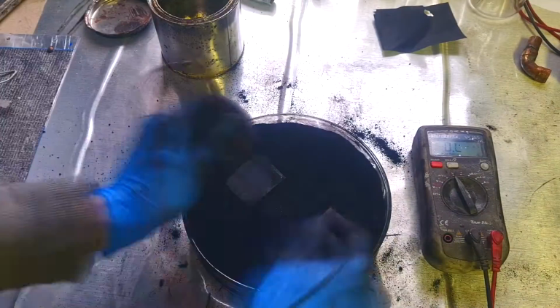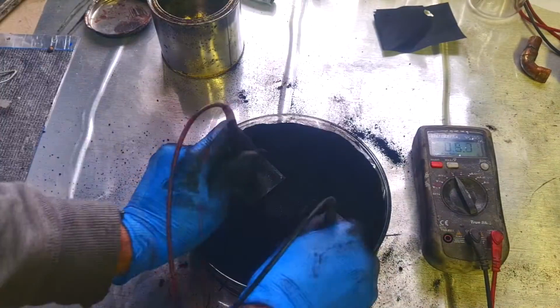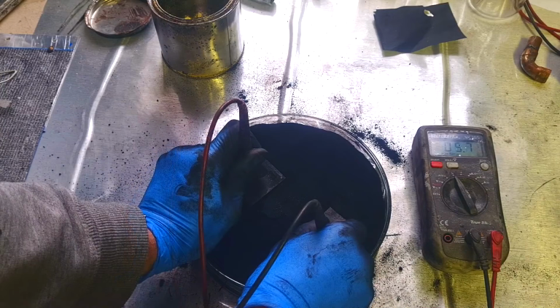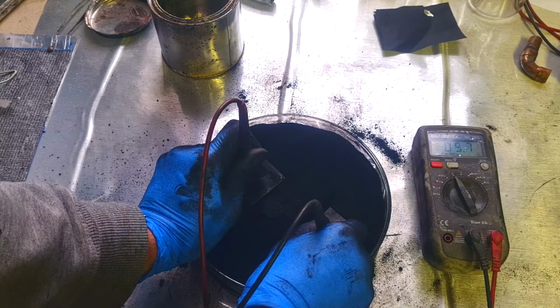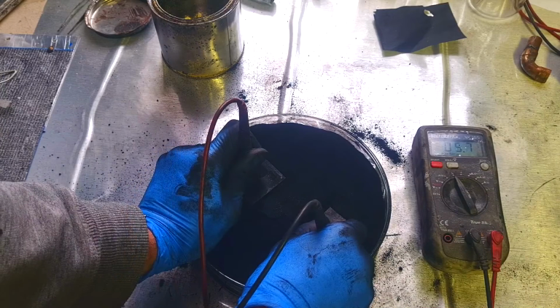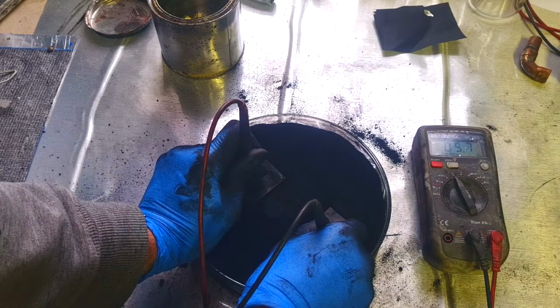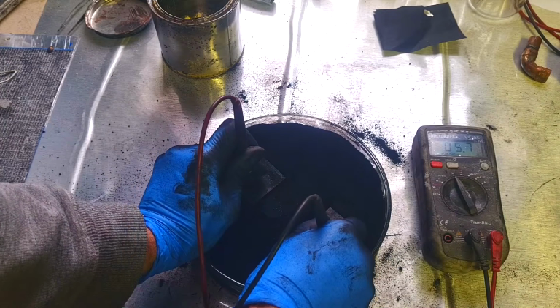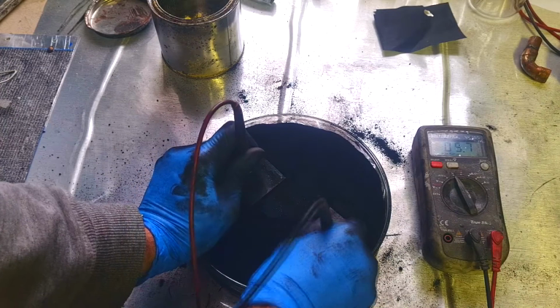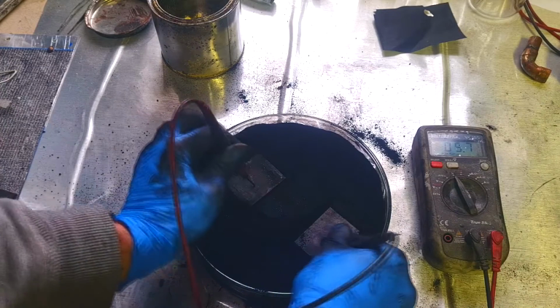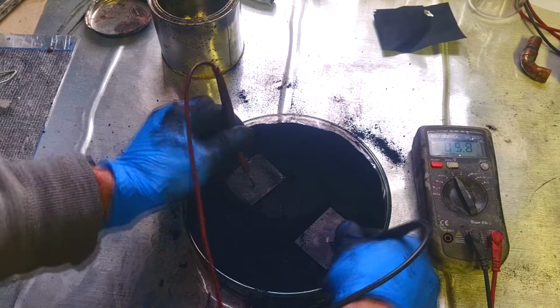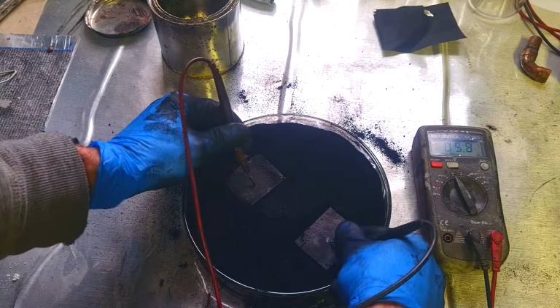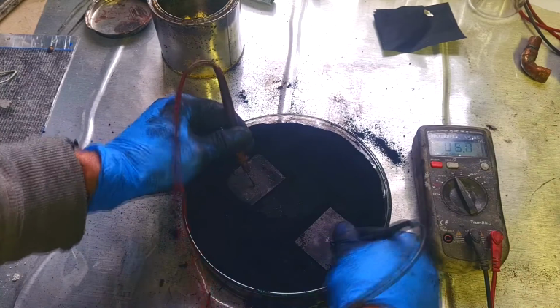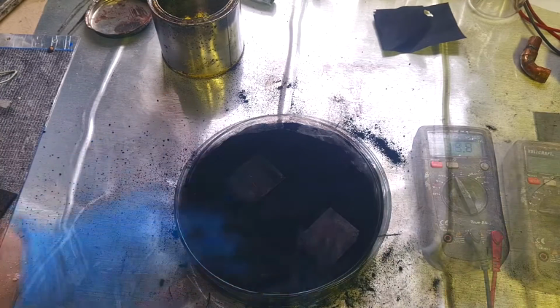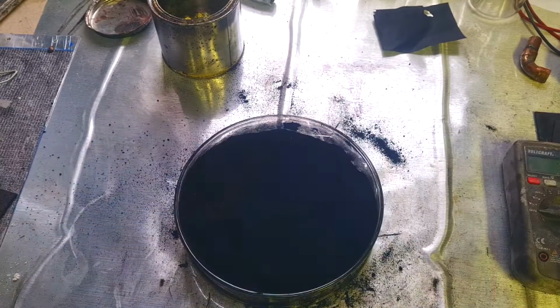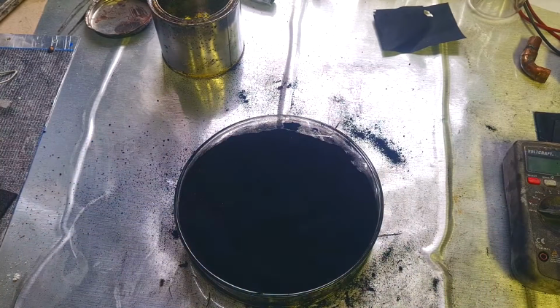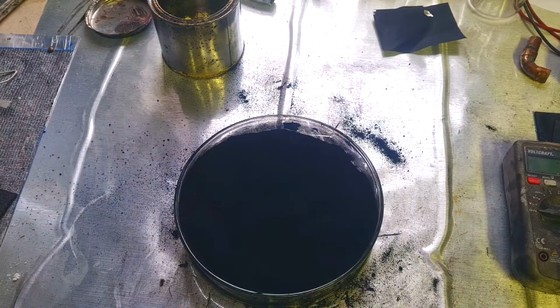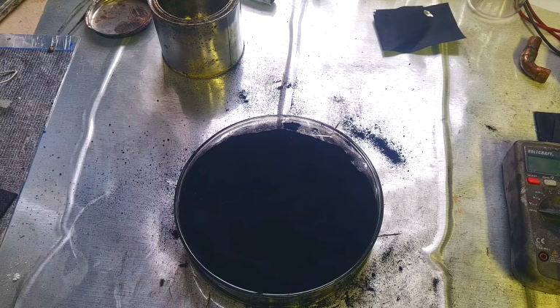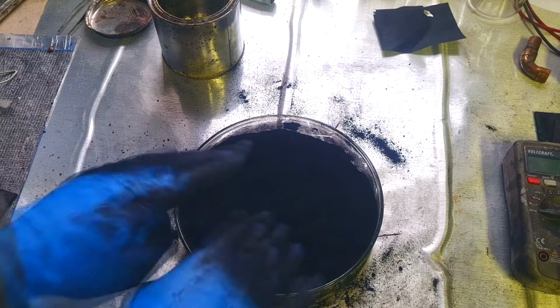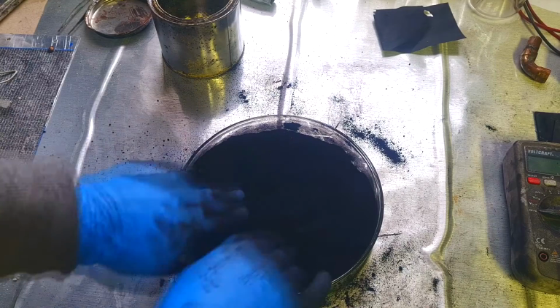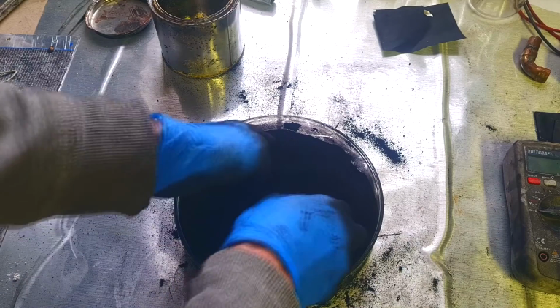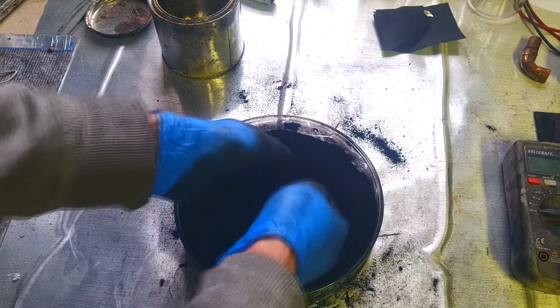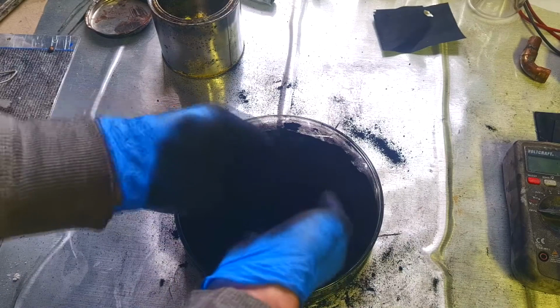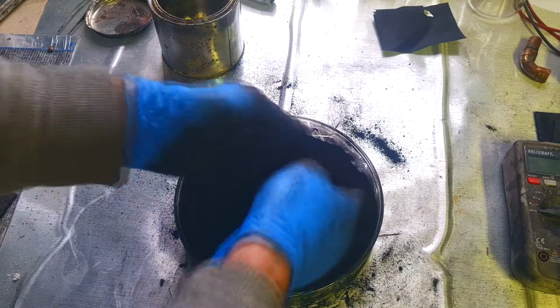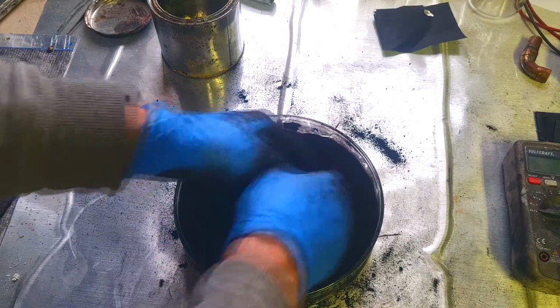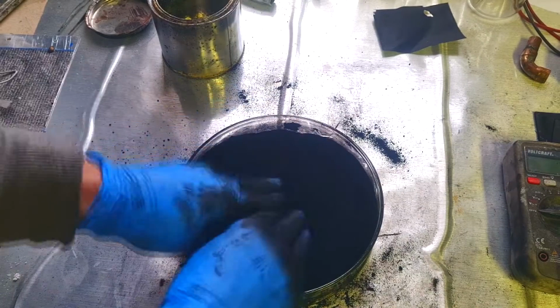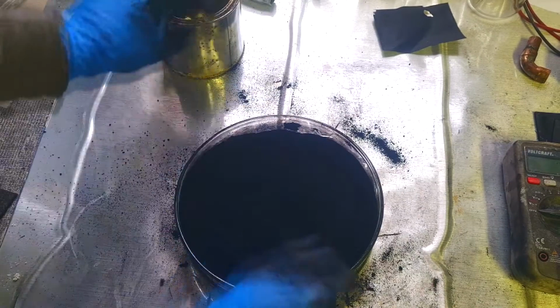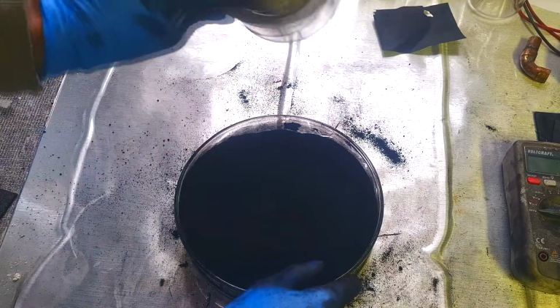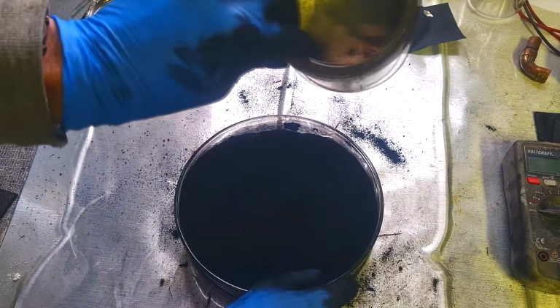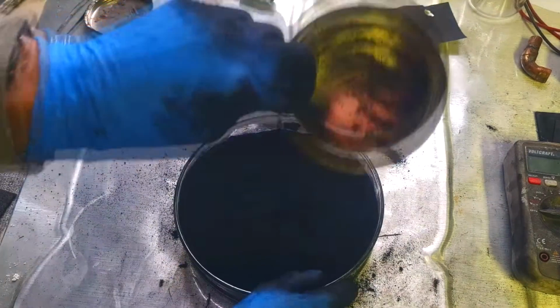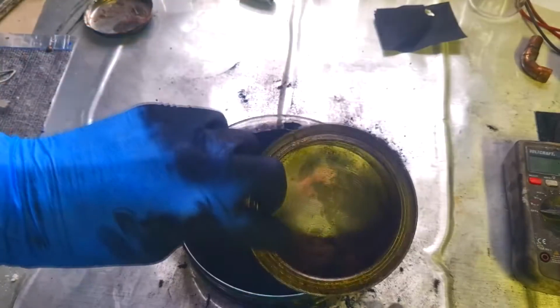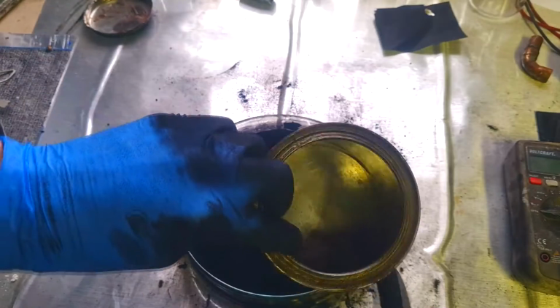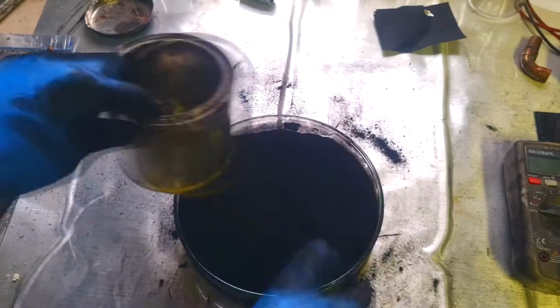5.7 ohms — very nice. Now I will fill this conductive sand into the can.